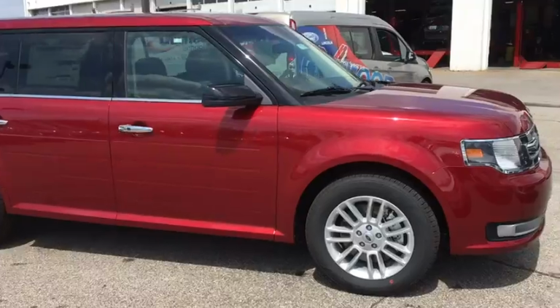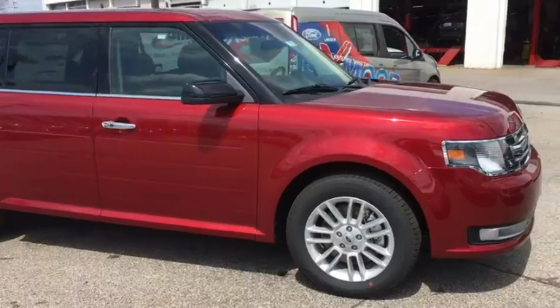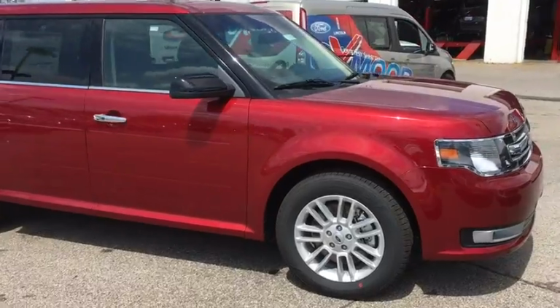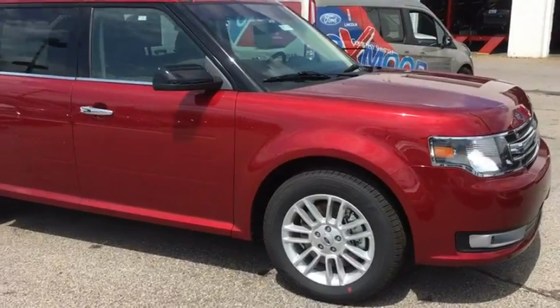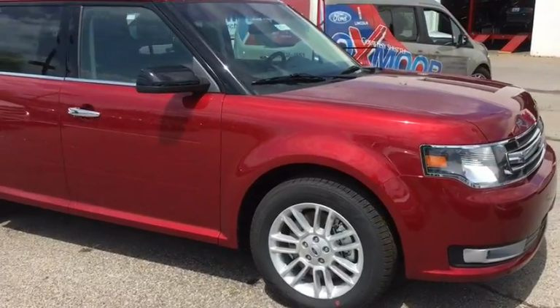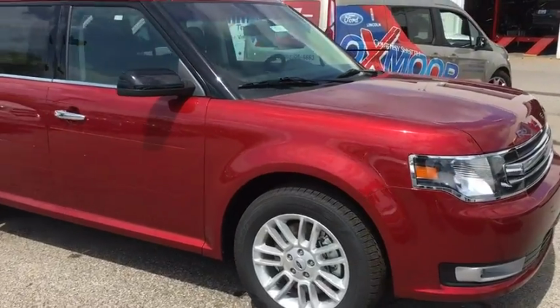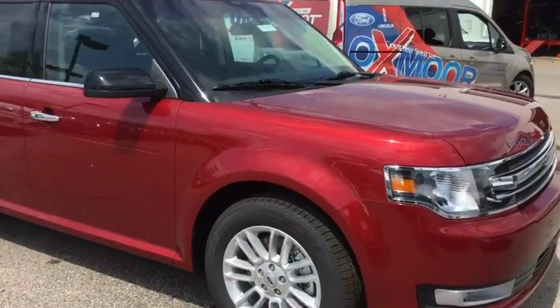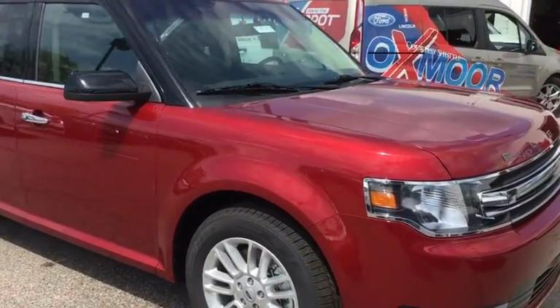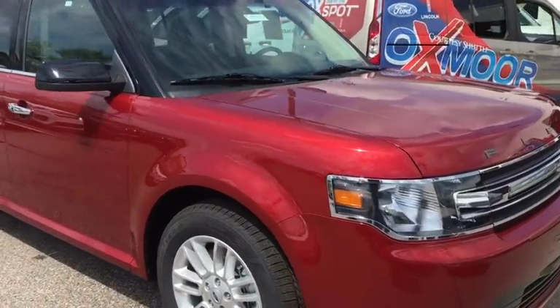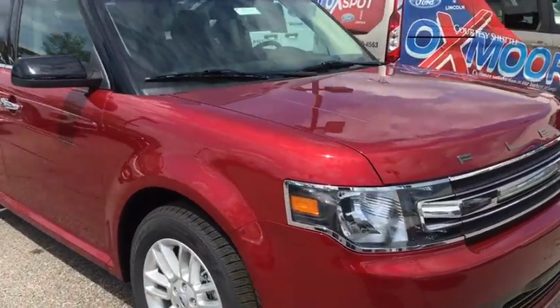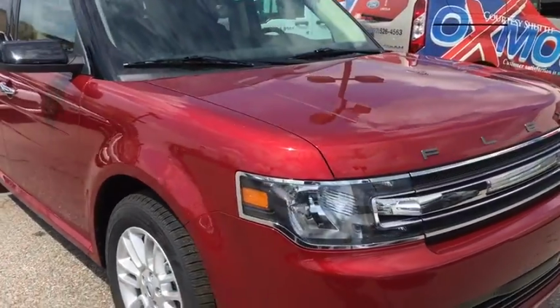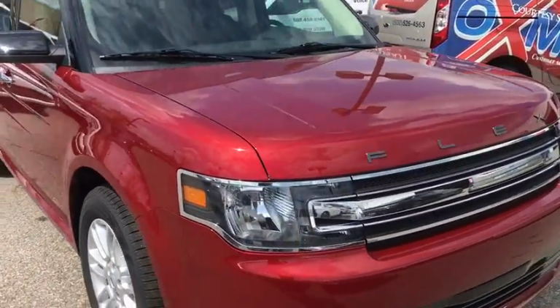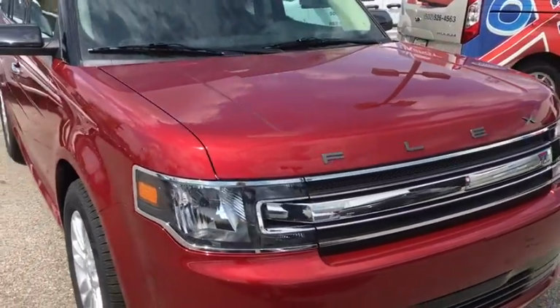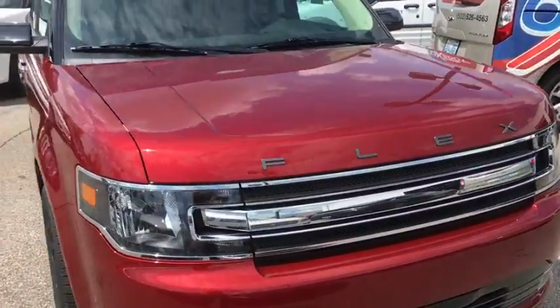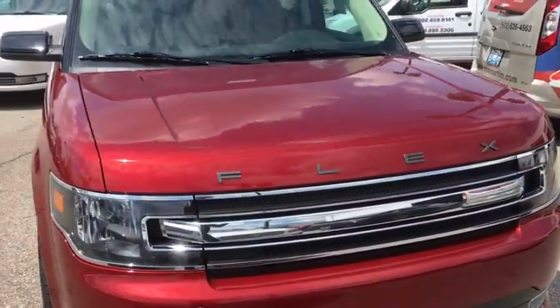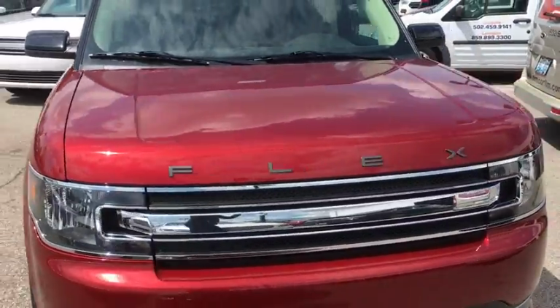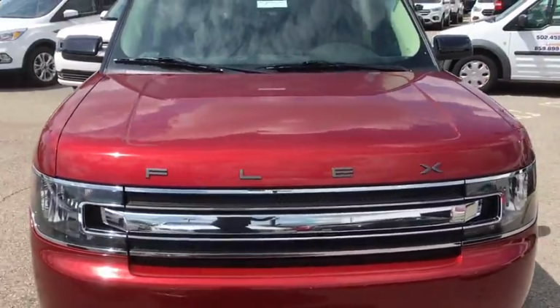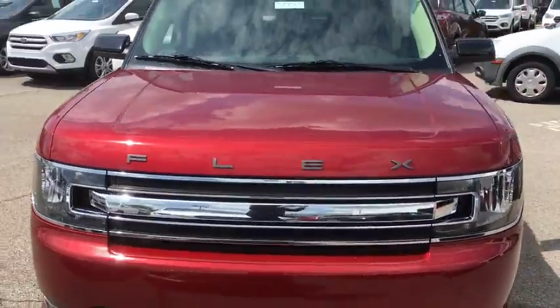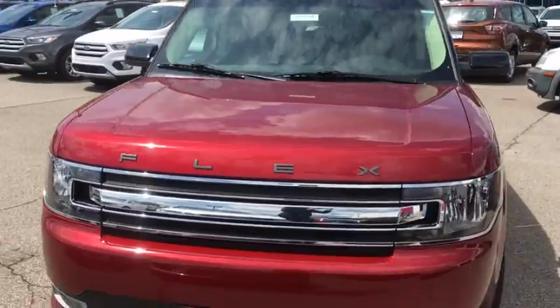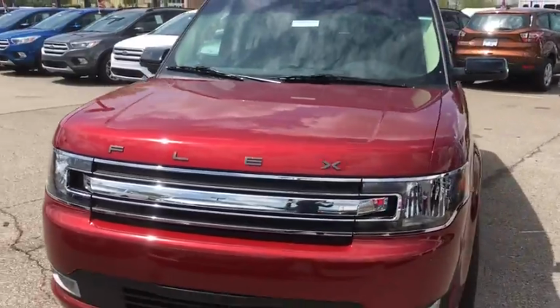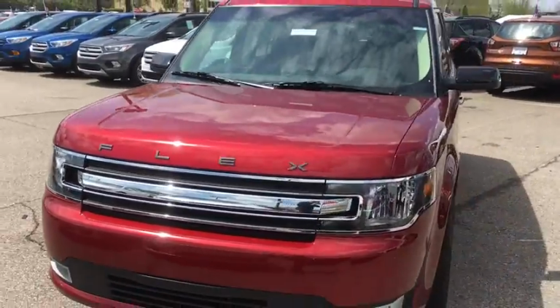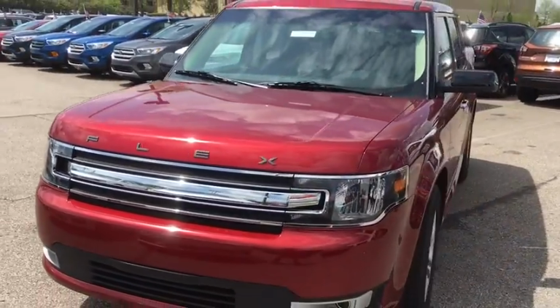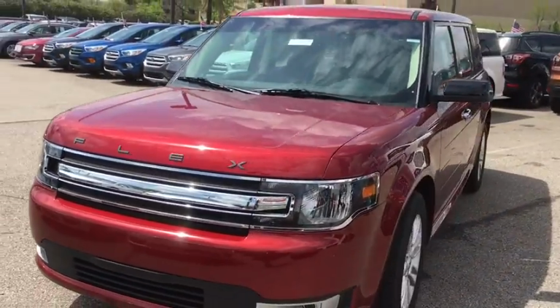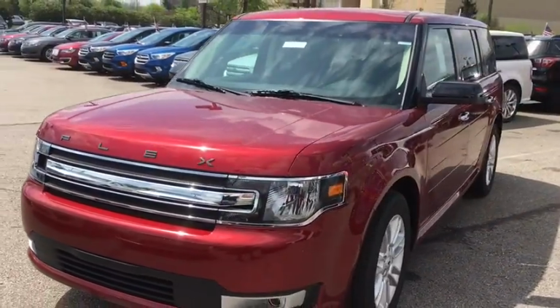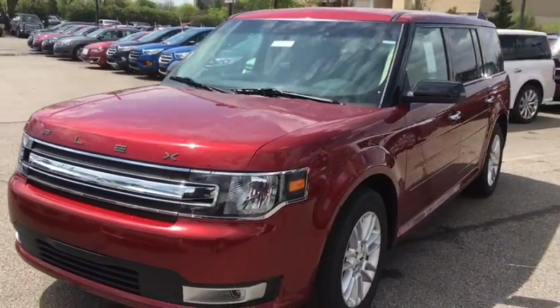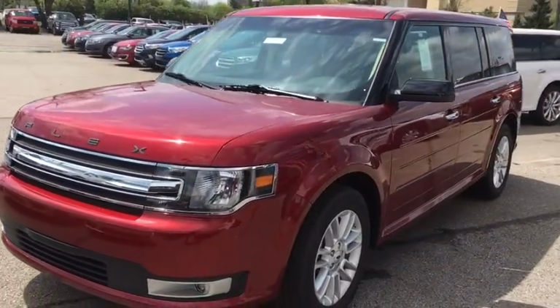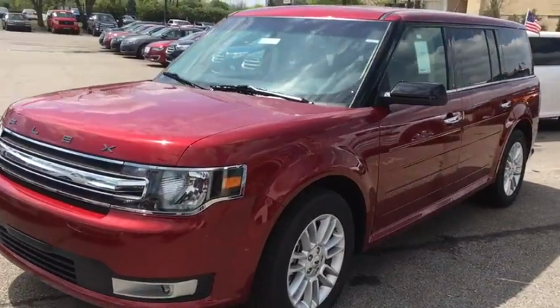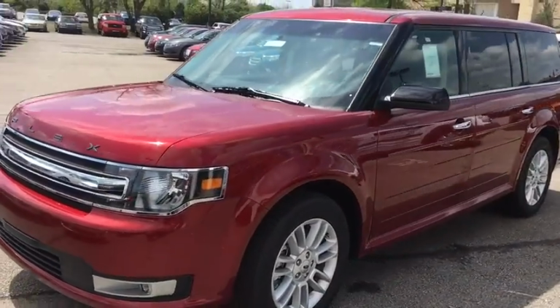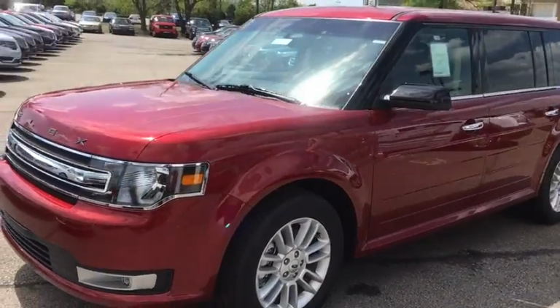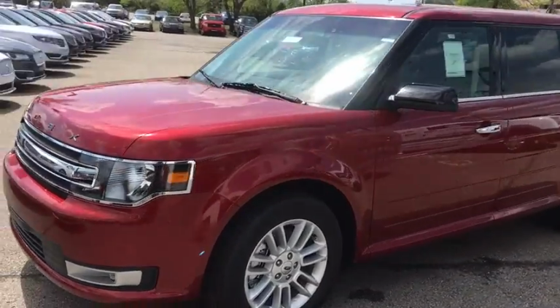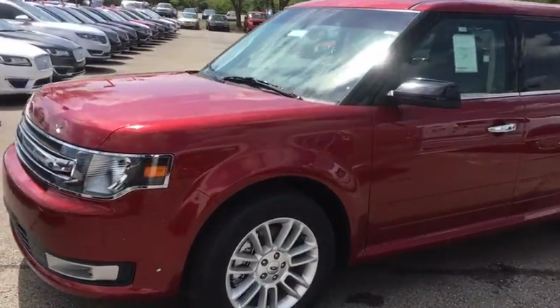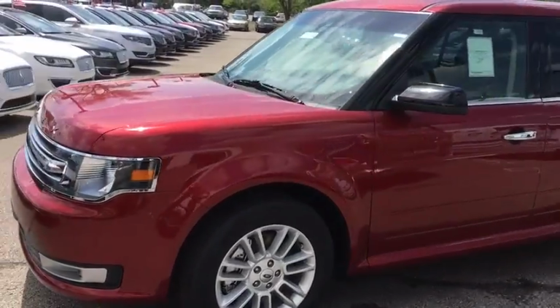The 2017 Ford Flex. Flex isn't just exciting to look at, it's exciting to drive. It hunkers down, puts a limit on lean.